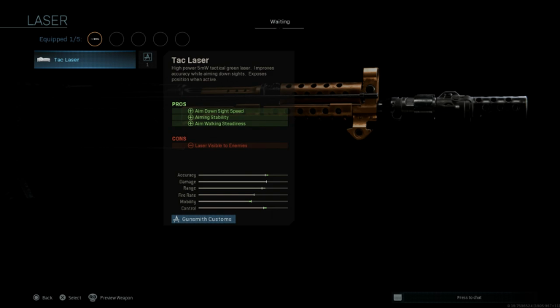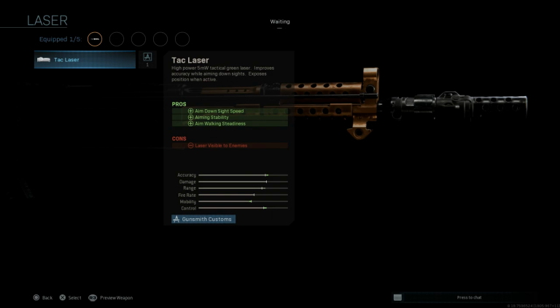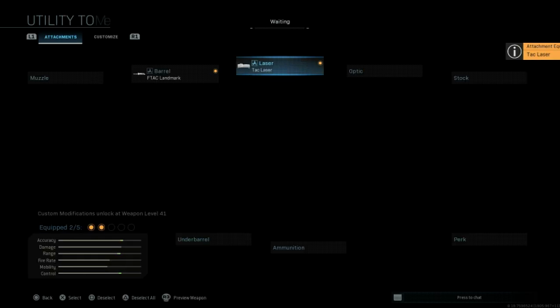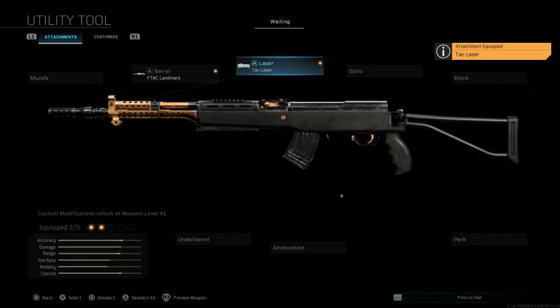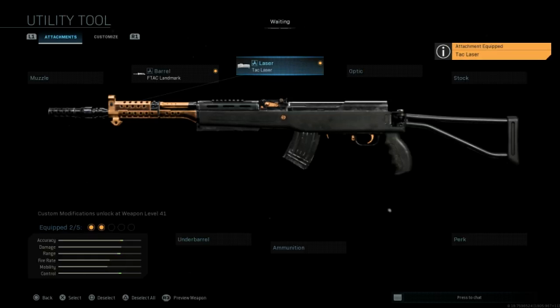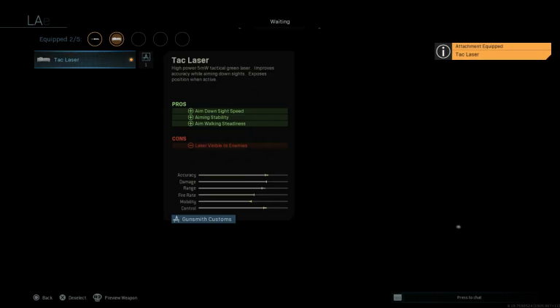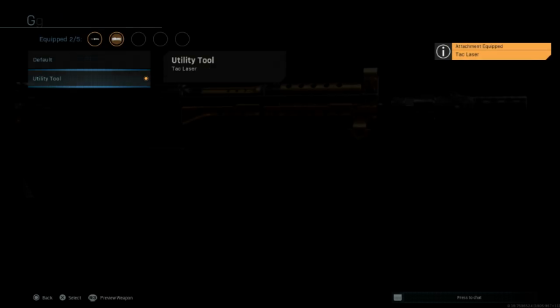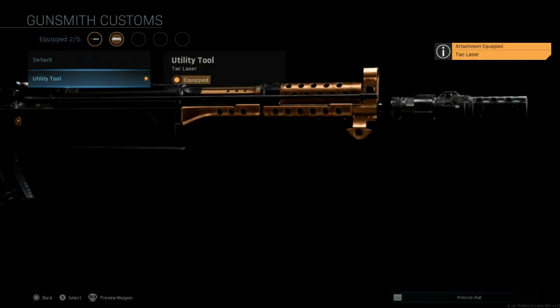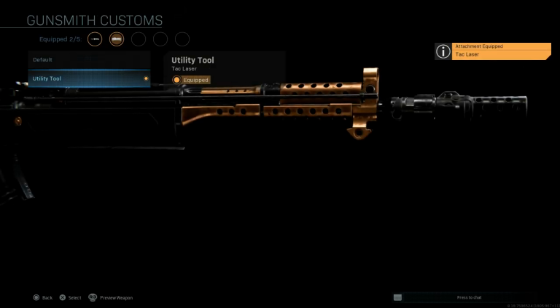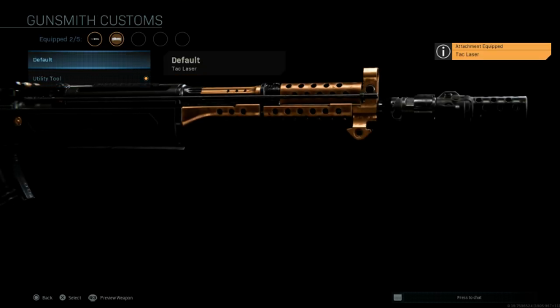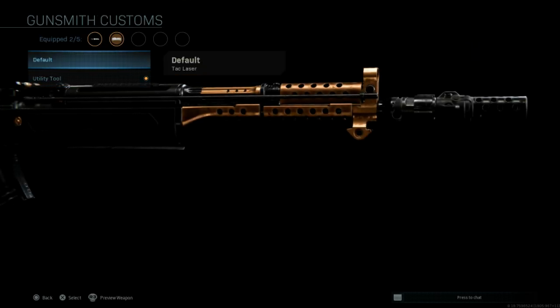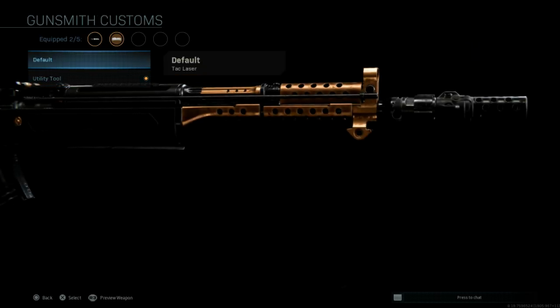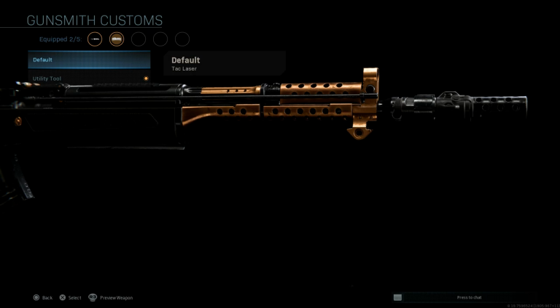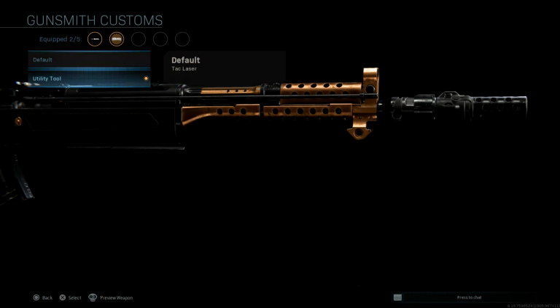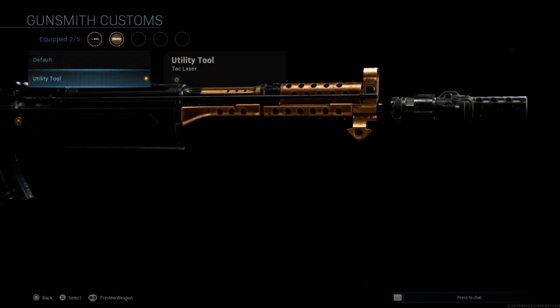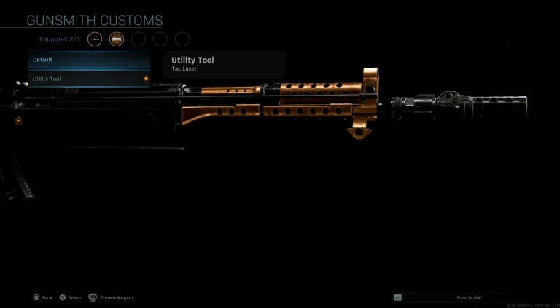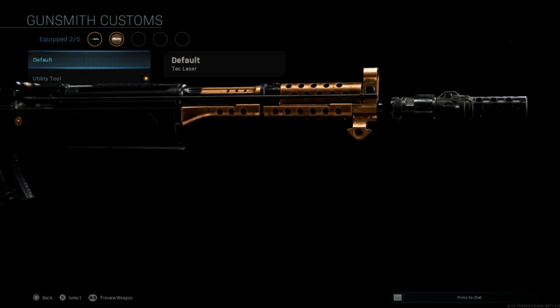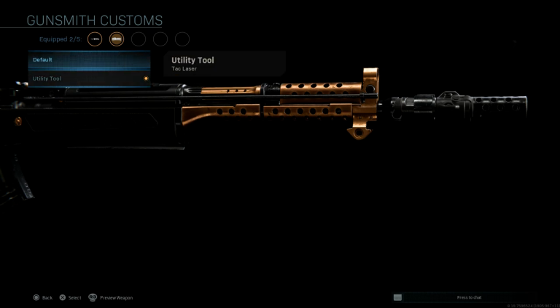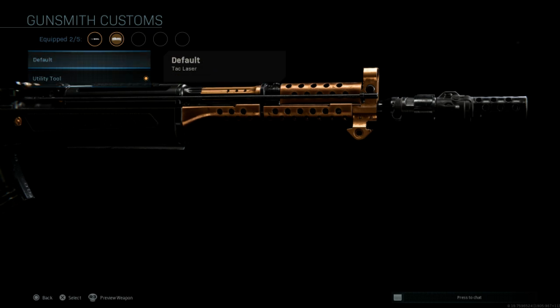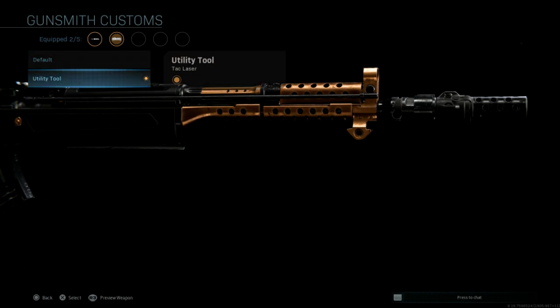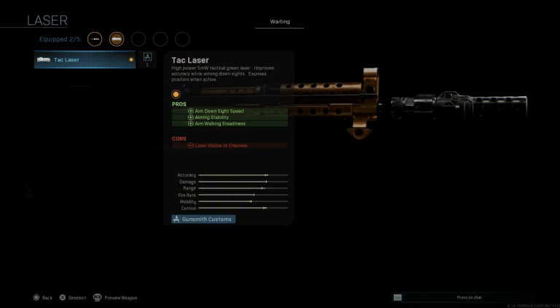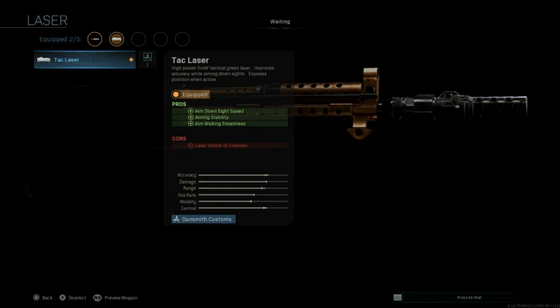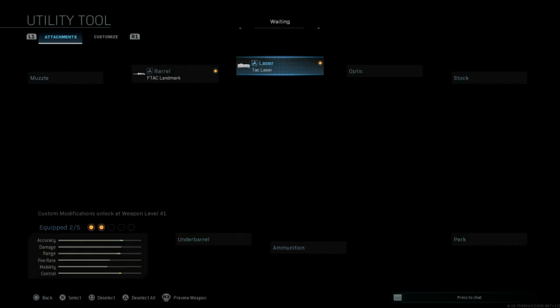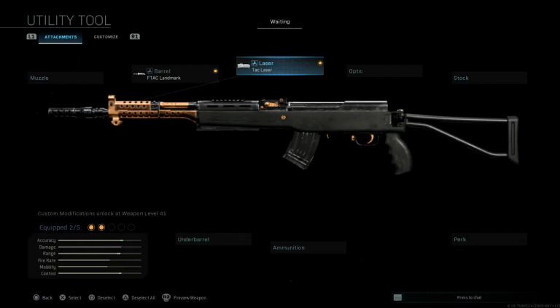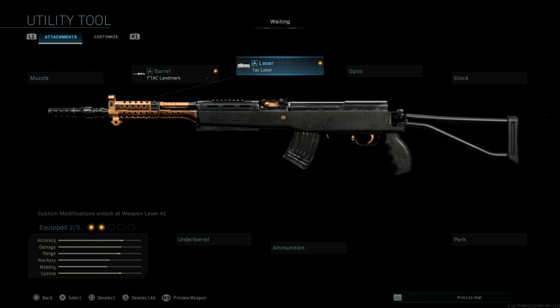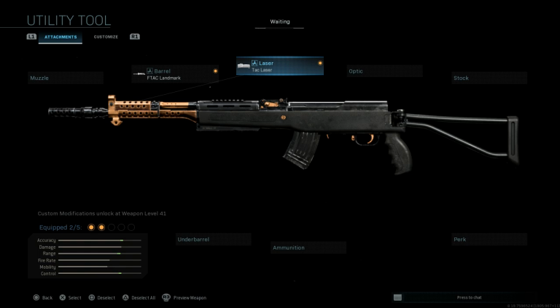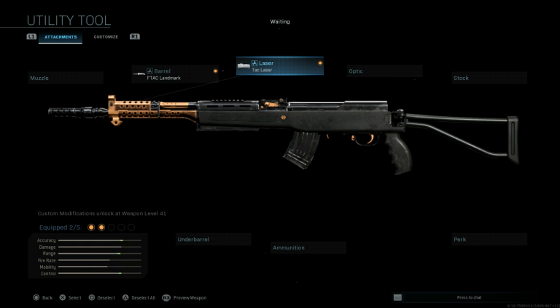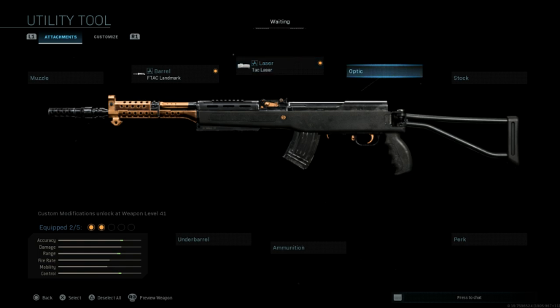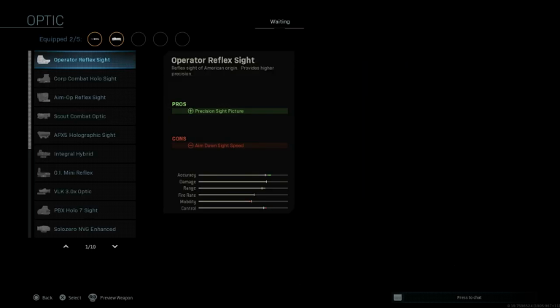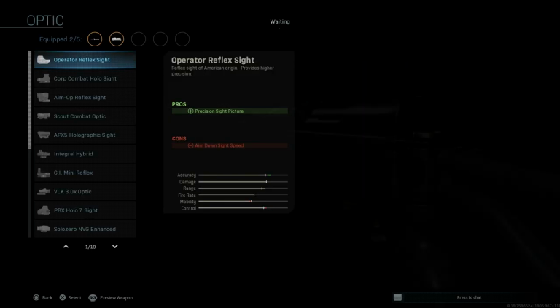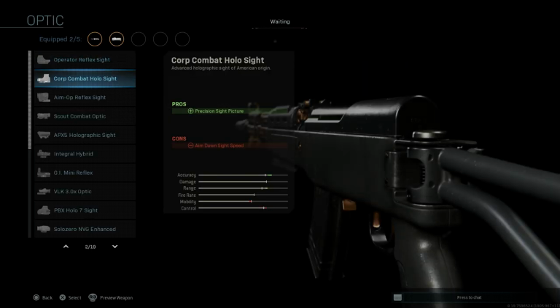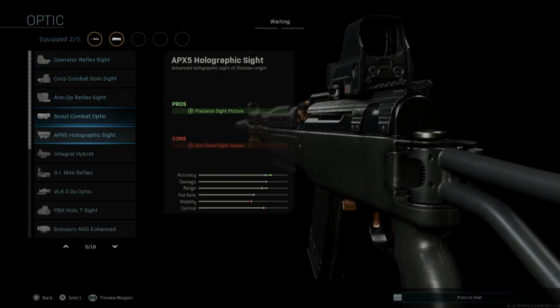For the laser, we want the Tack Laser. Comparing the utility tool version versus the base Tack Laser, there's no visible difference that I can tell. So we'll go with the Tack Laser for the blueprint.